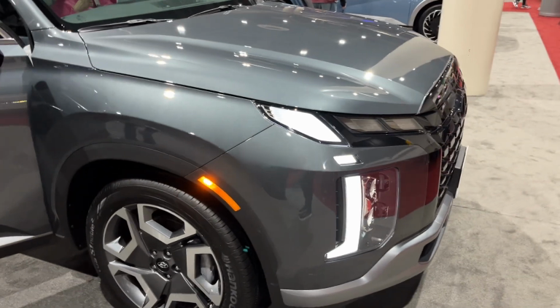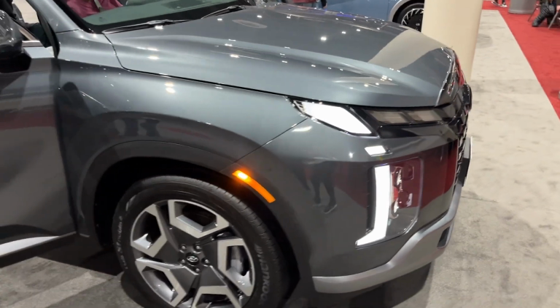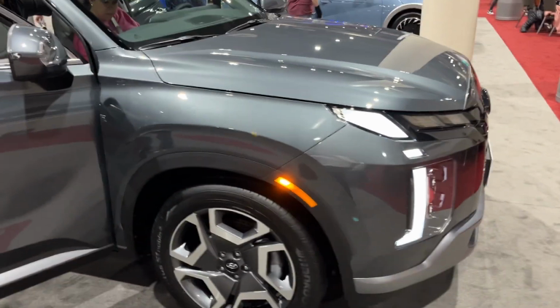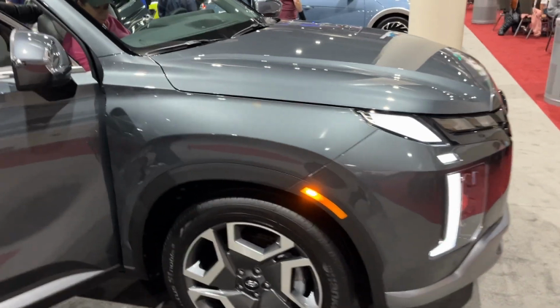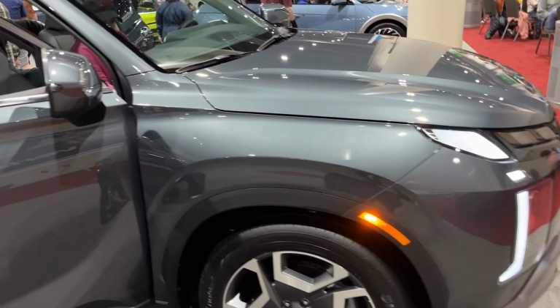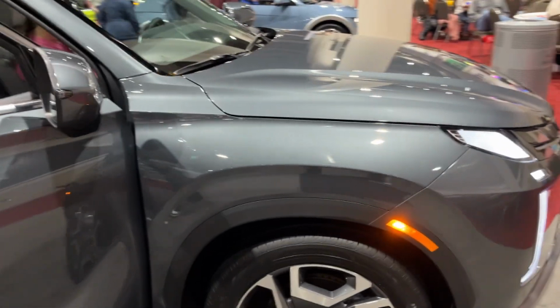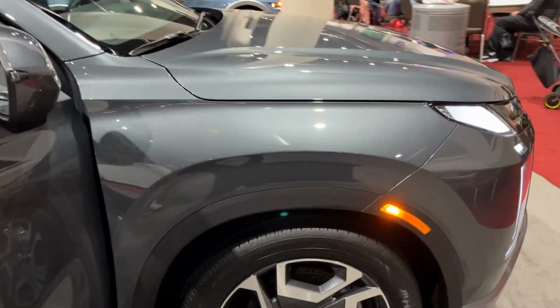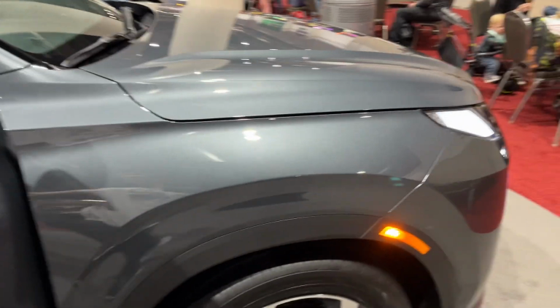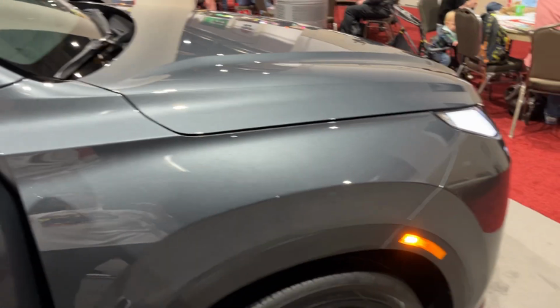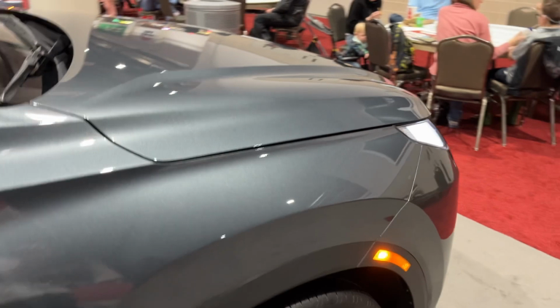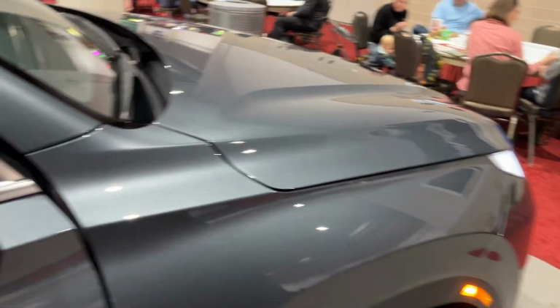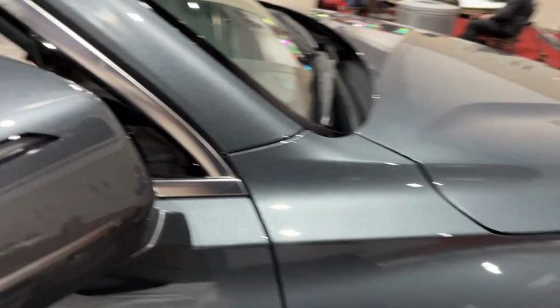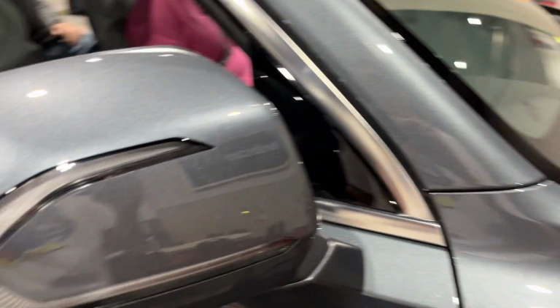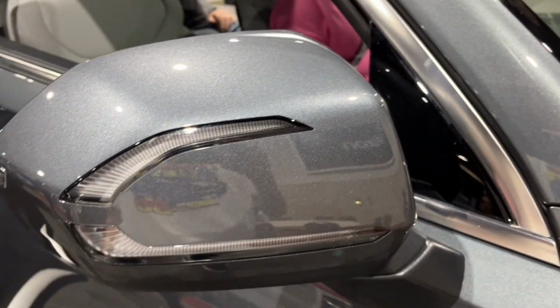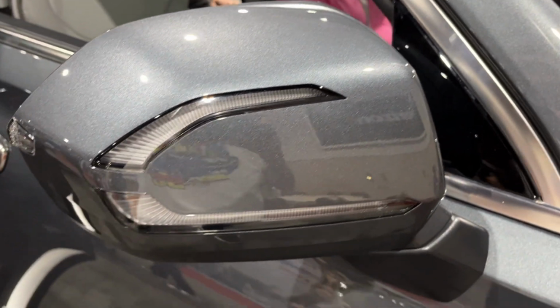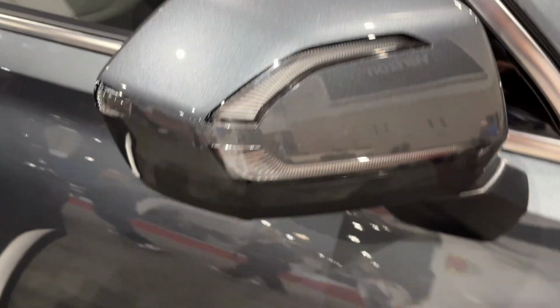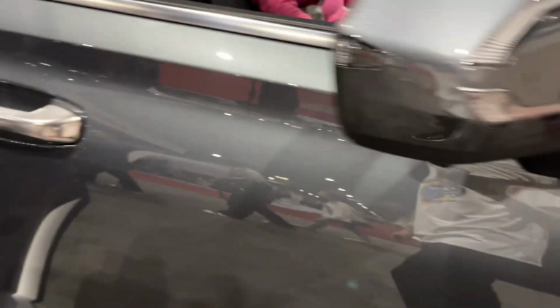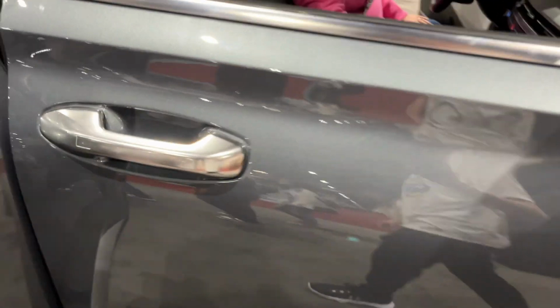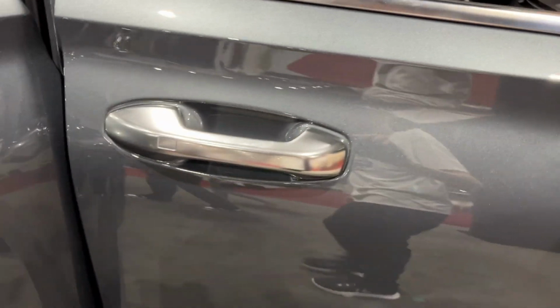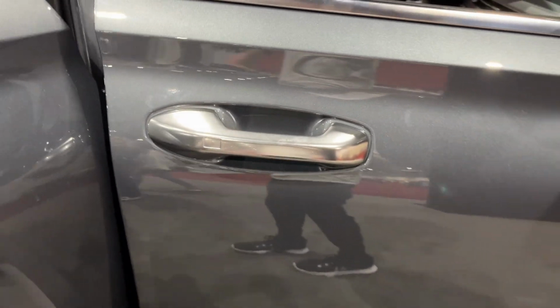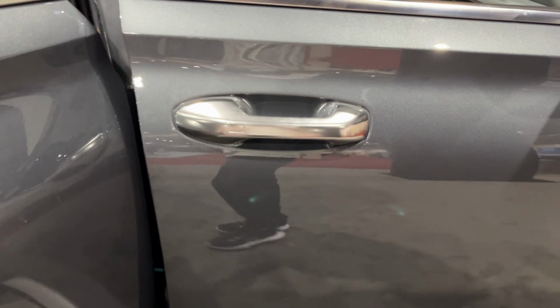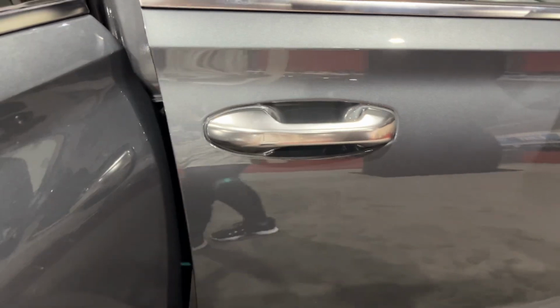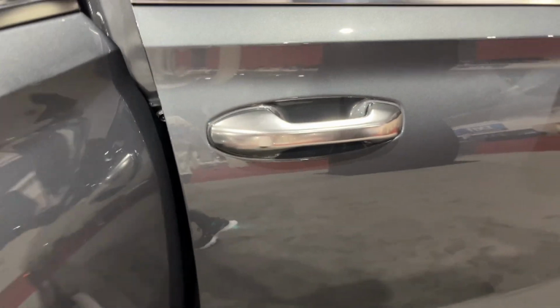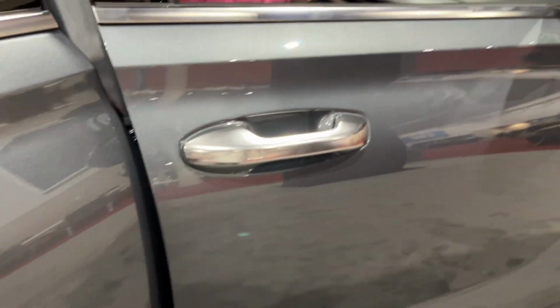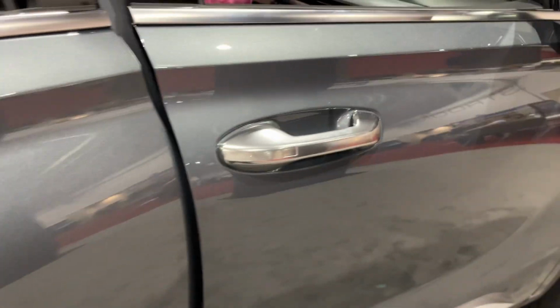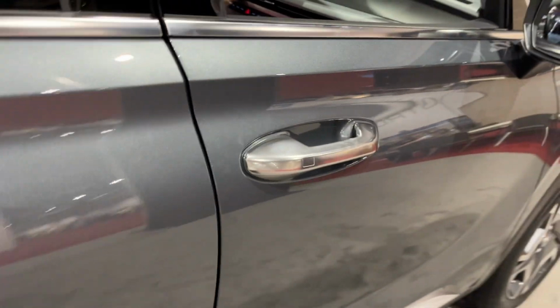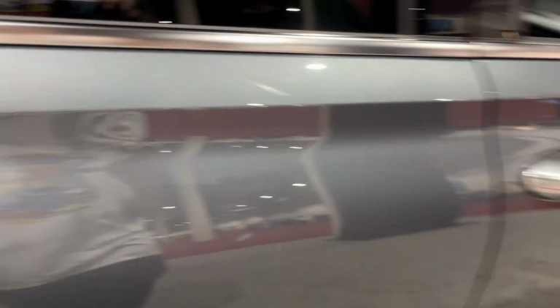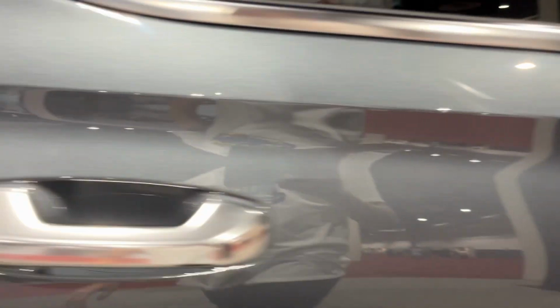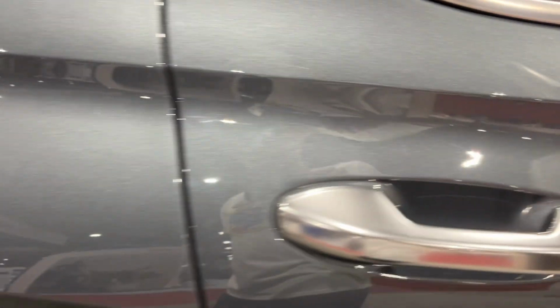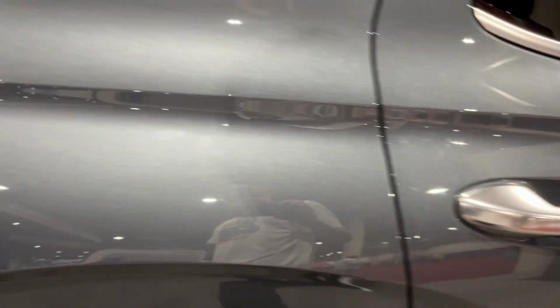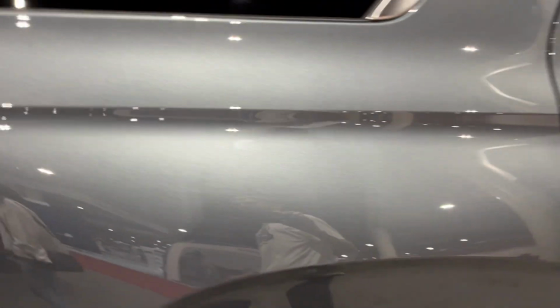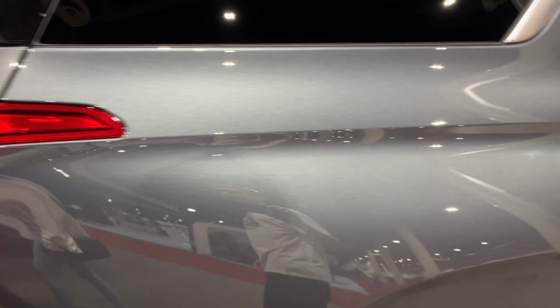It's got this nice gray exterior. Let me just go ahead and show you the turn signal indicators. You have silver painted door handles — they're like brushed silver. I really like this color.